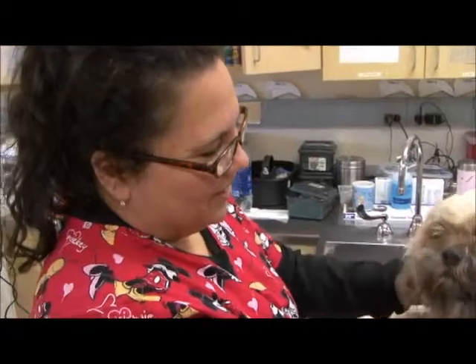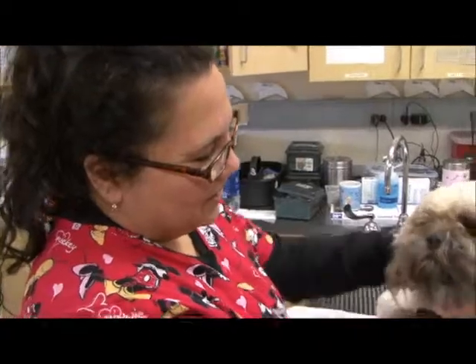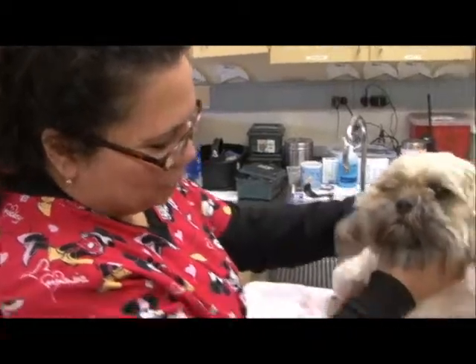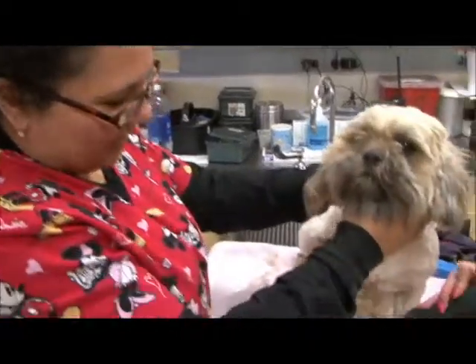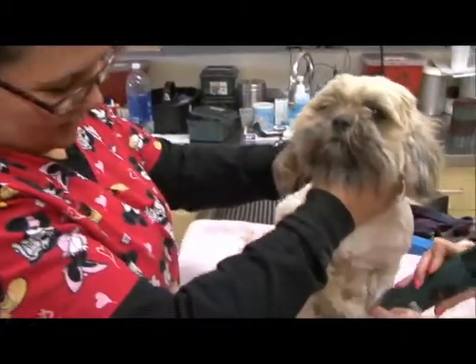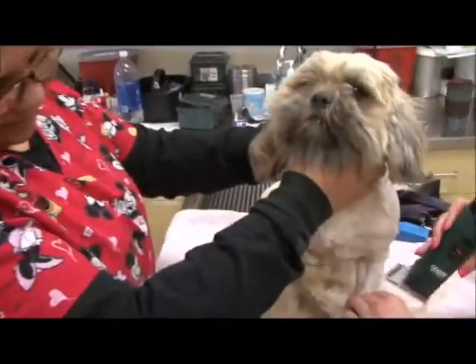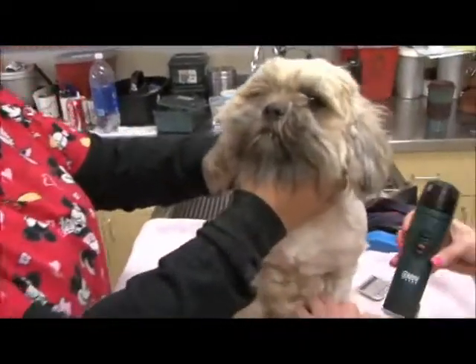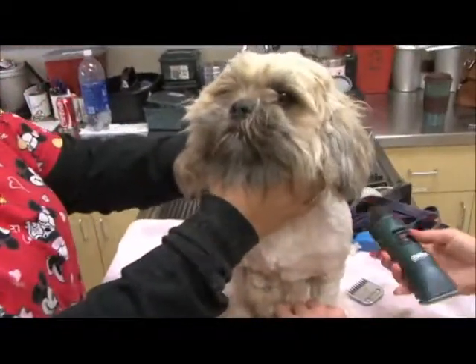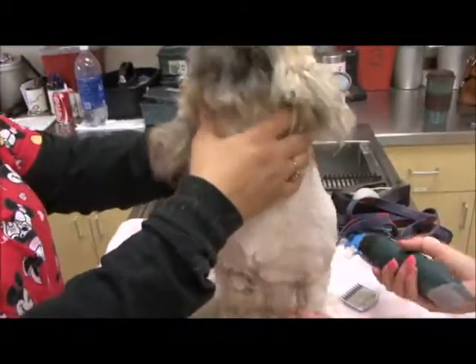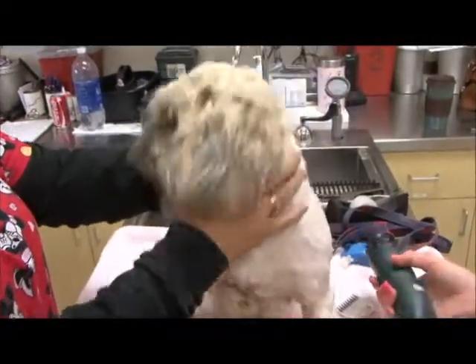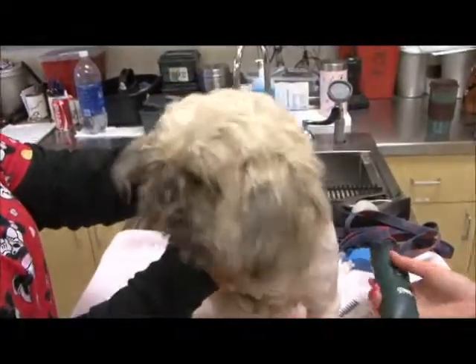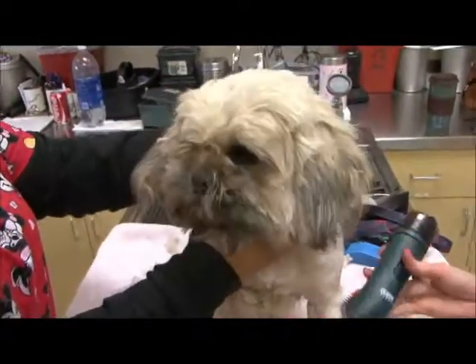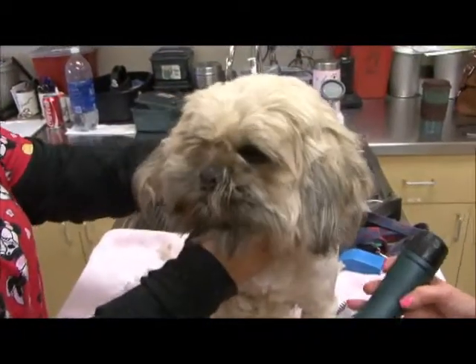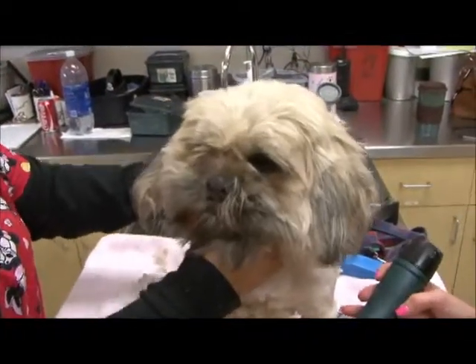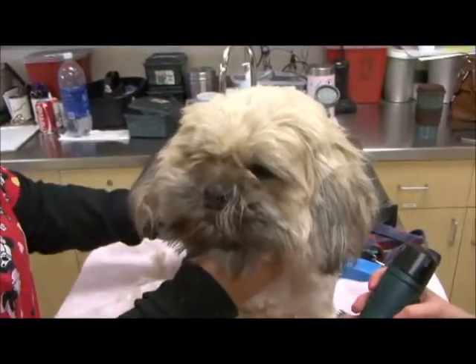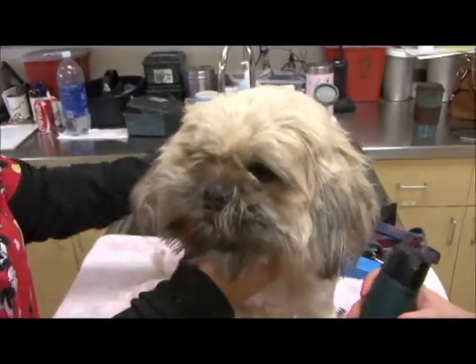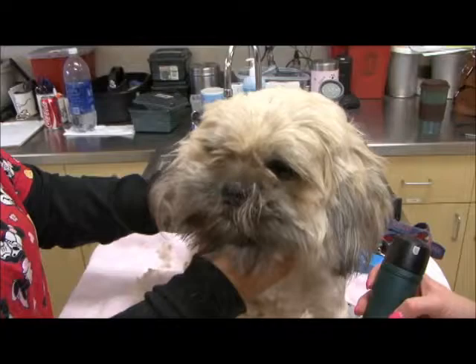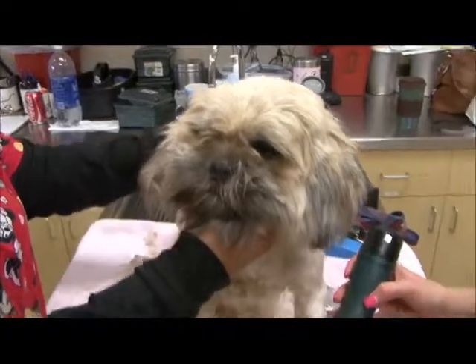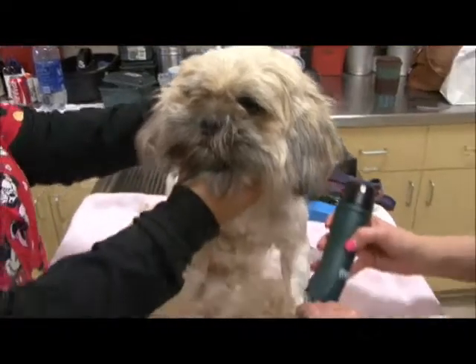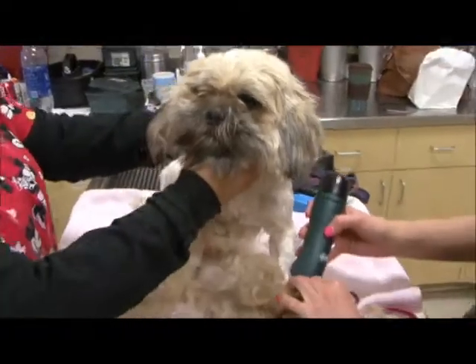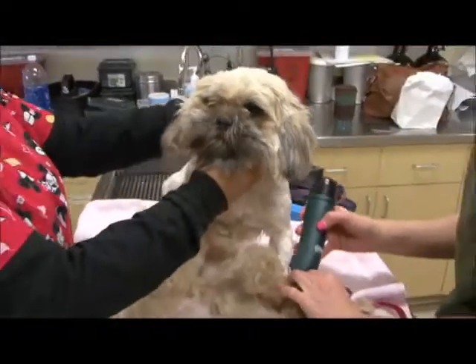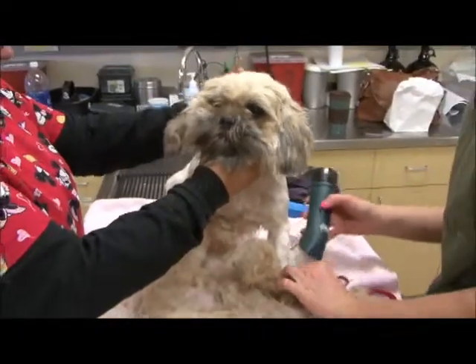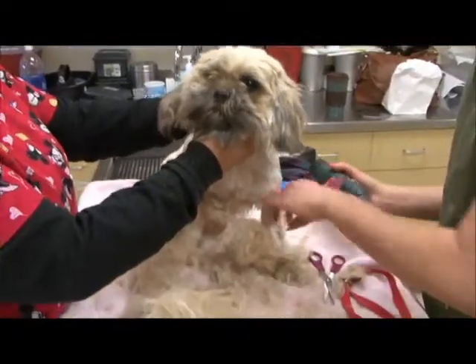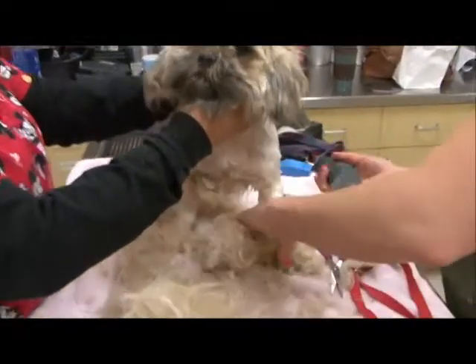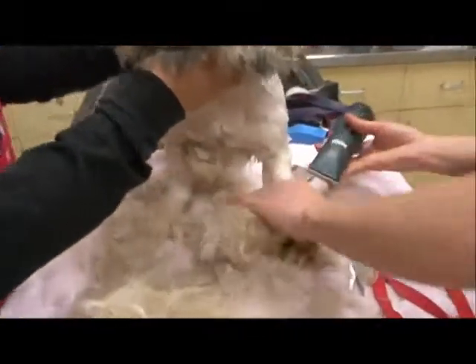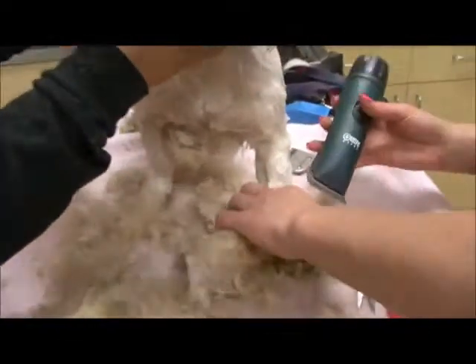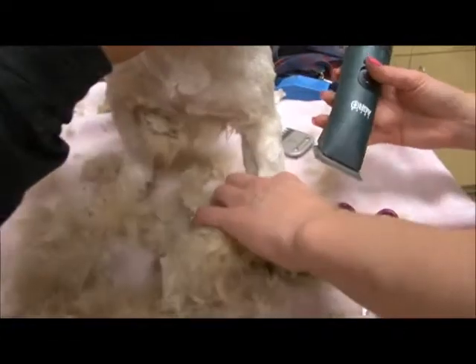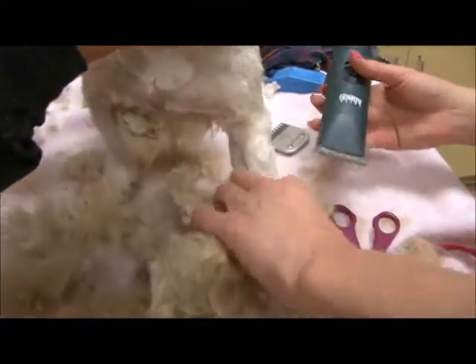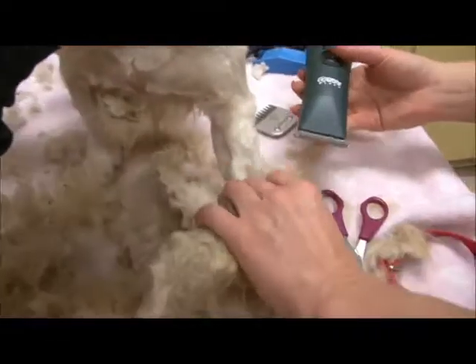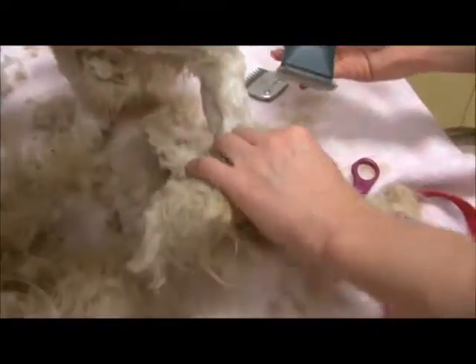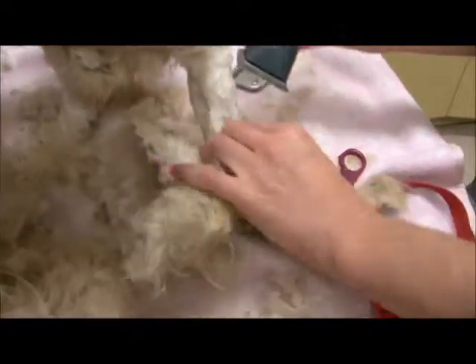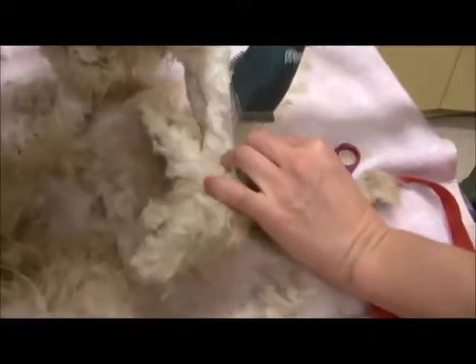He's a sweetie. He's letting us groom him — that's right. He's very happy to be groomed. Nice dog.